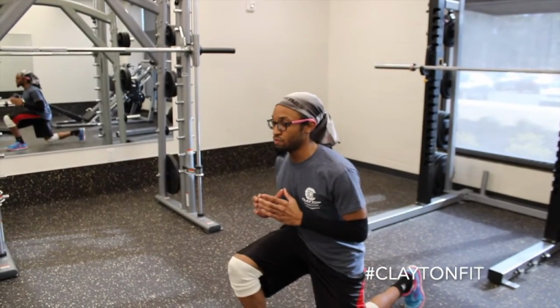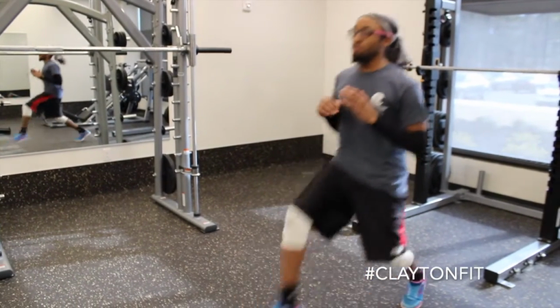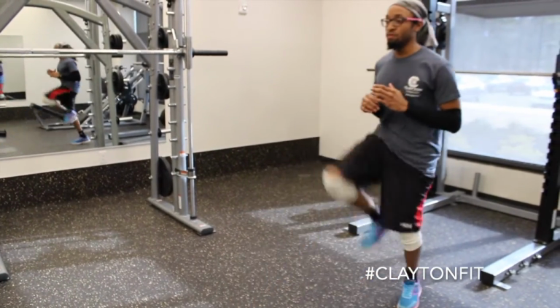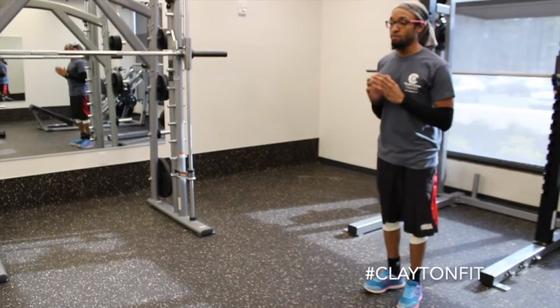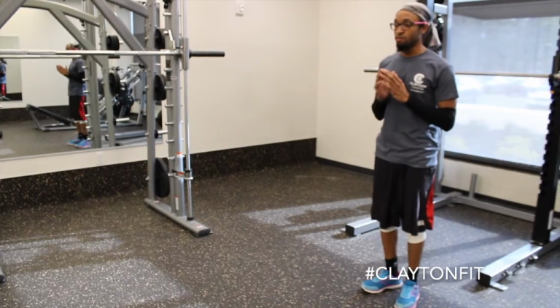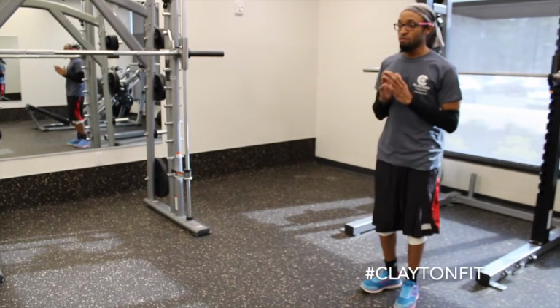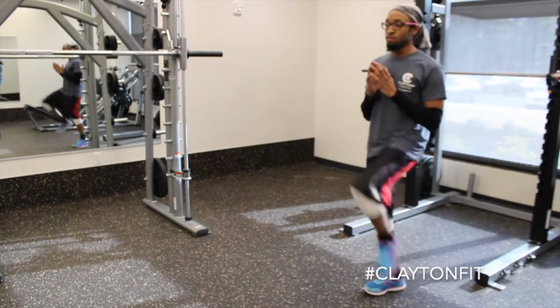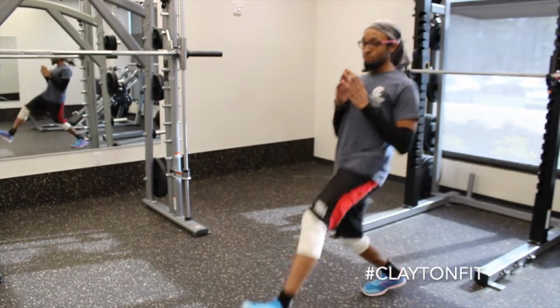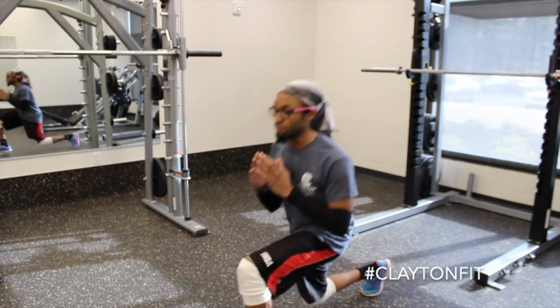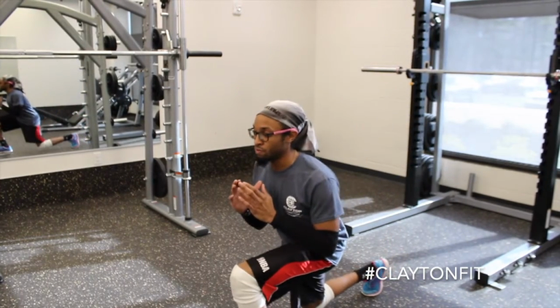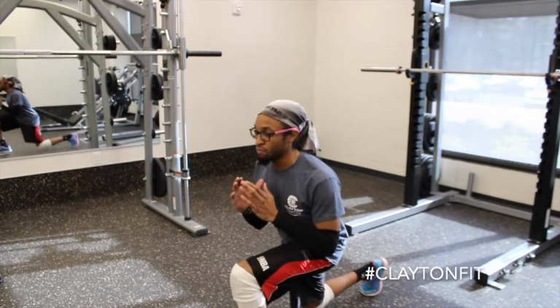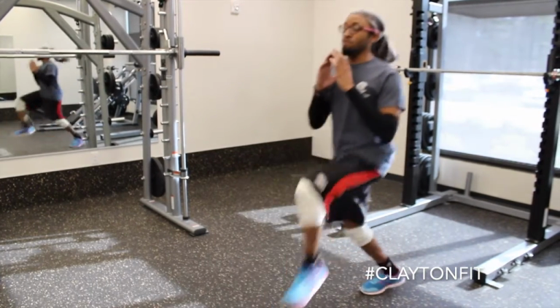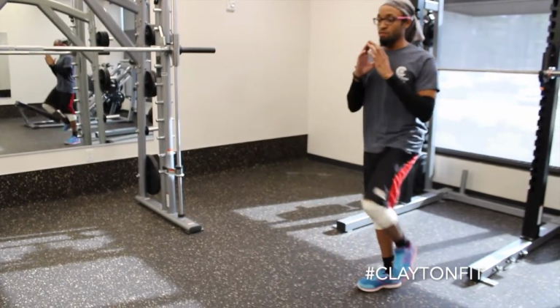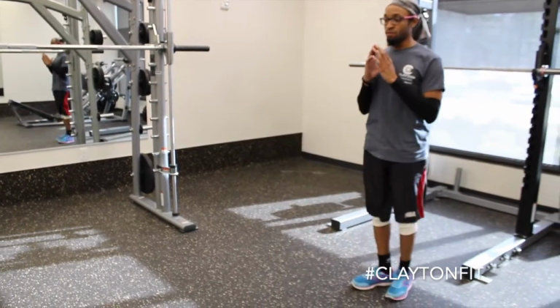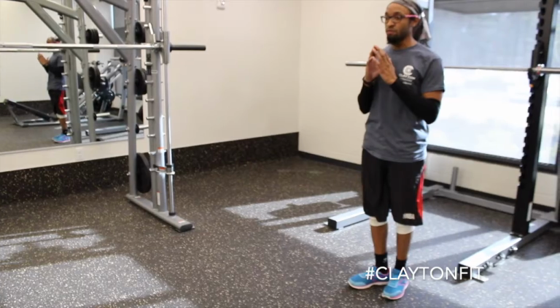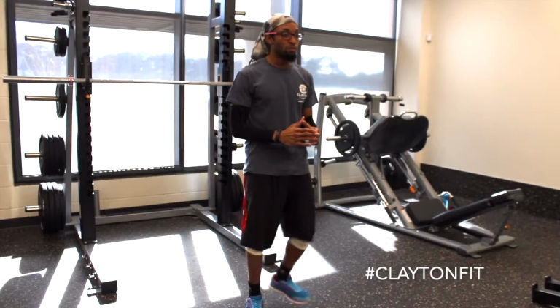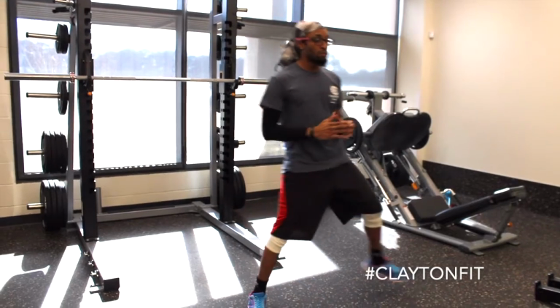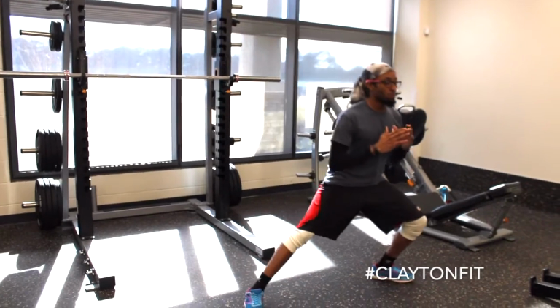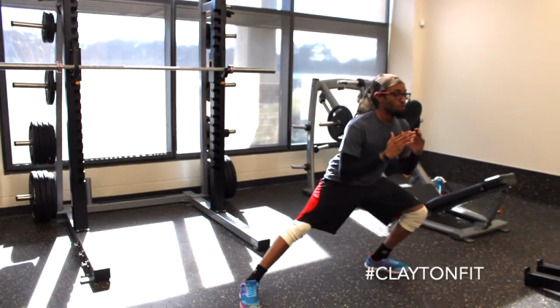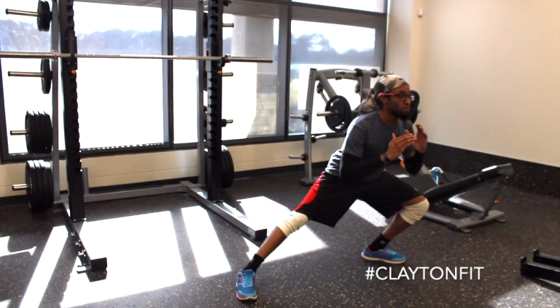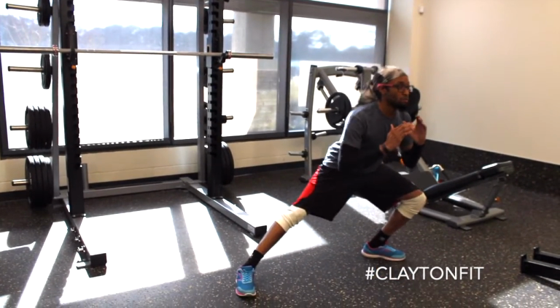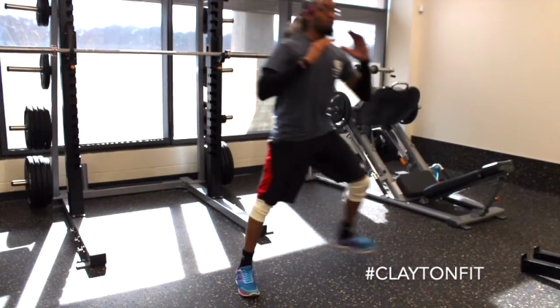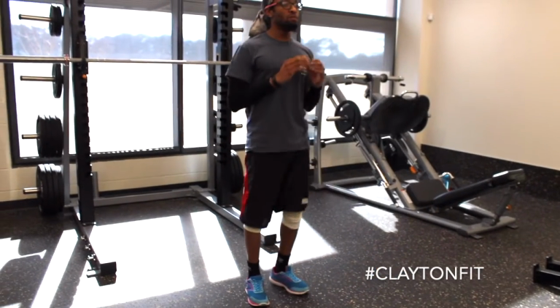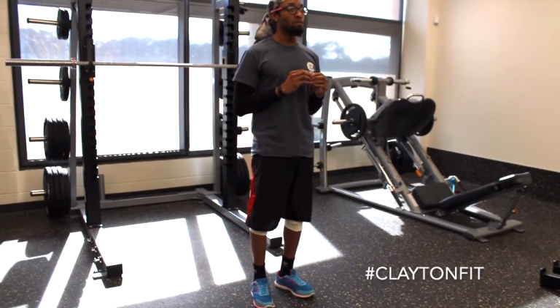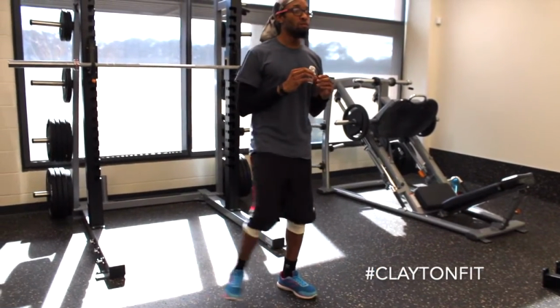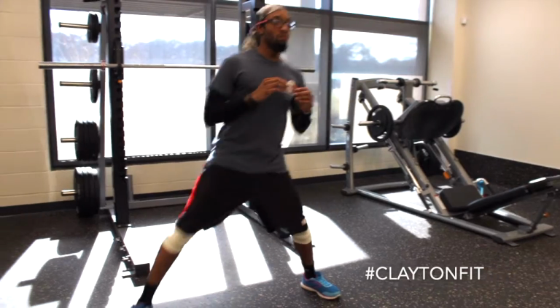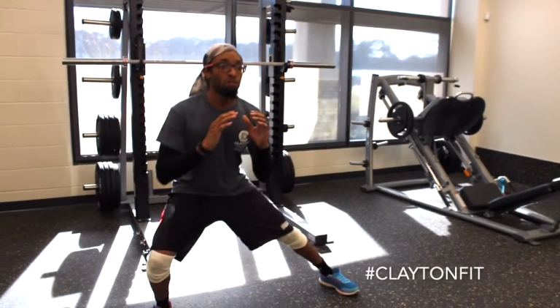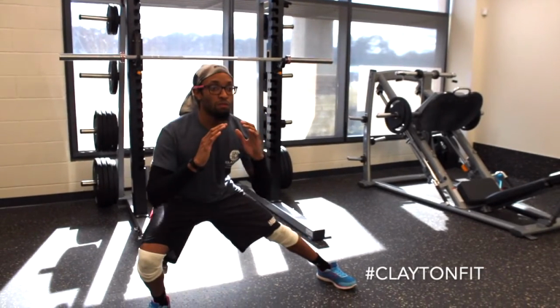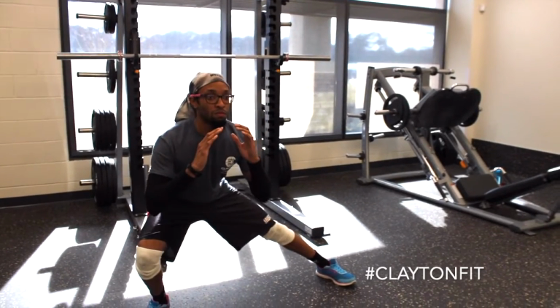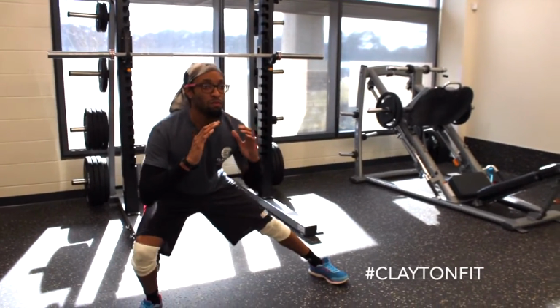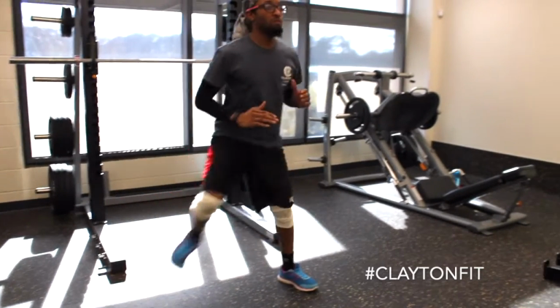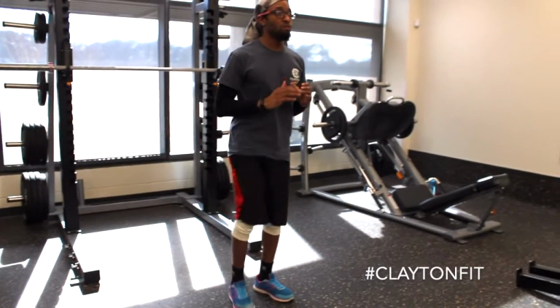When you progress to the side lunges, make sure you're doing the same thing — keep your chest up and activate your abs by squeezing your abdominals. This is a great way to finish out a lower body workout.